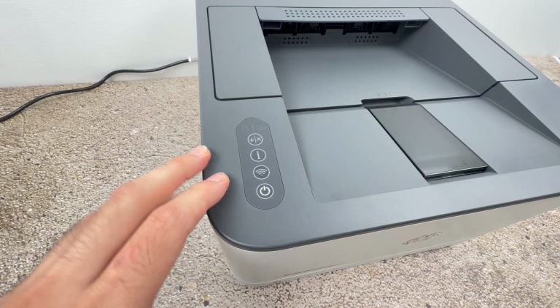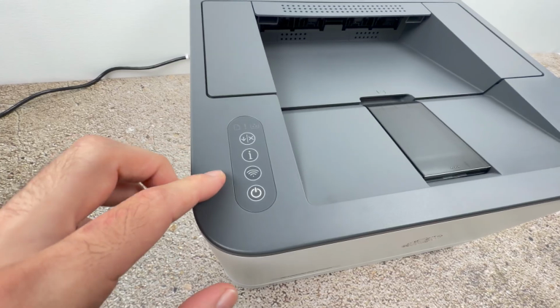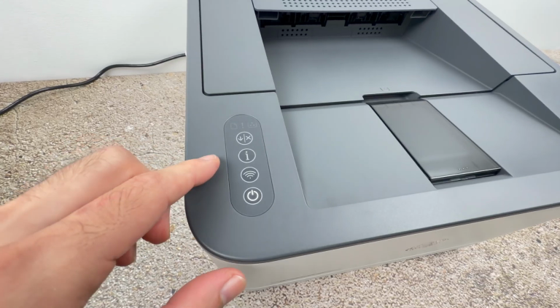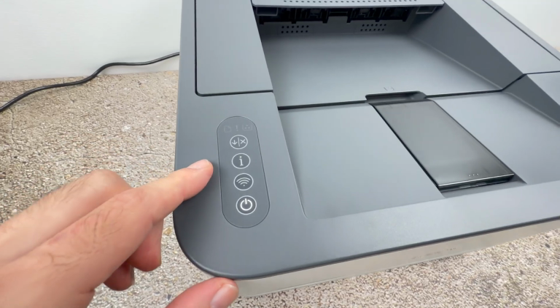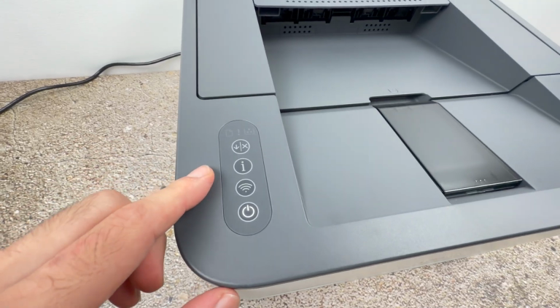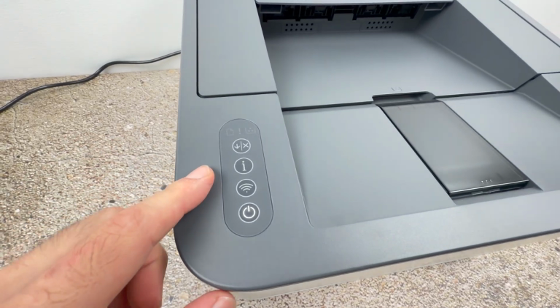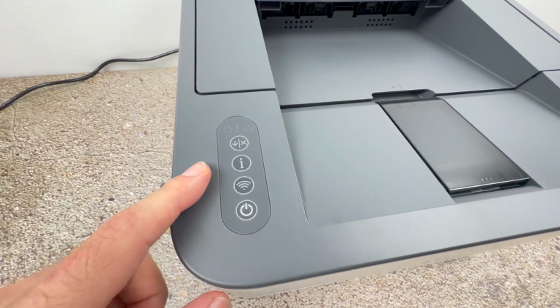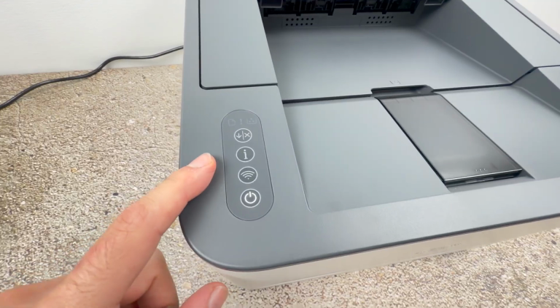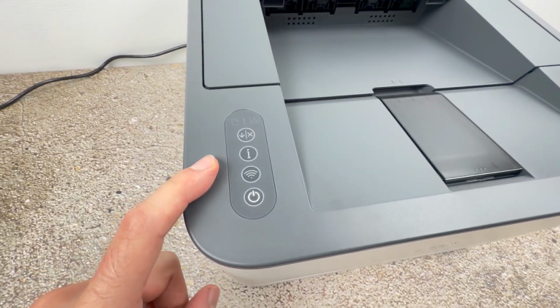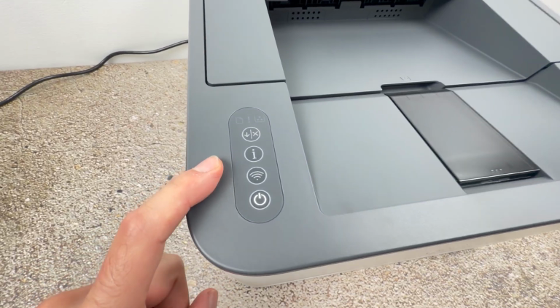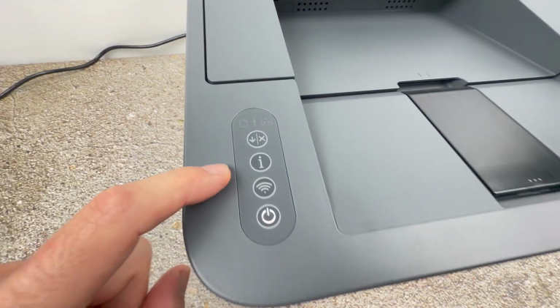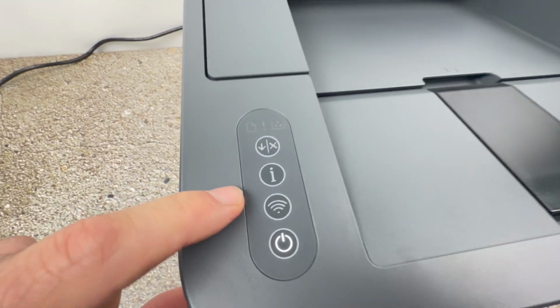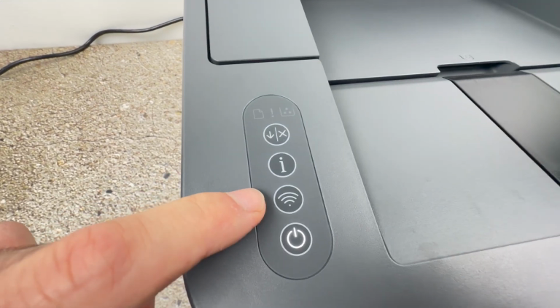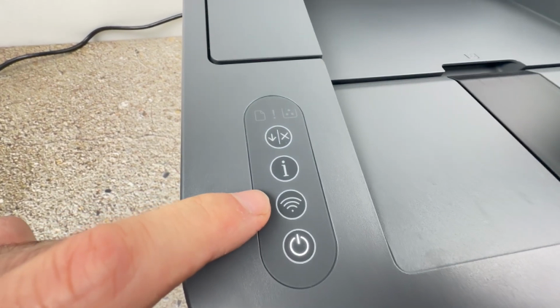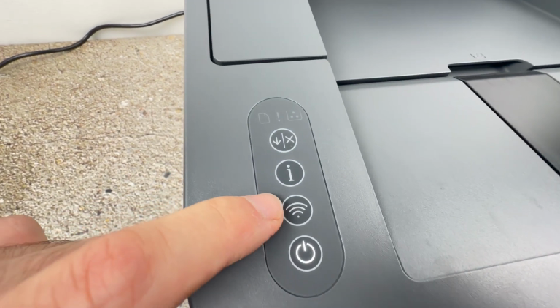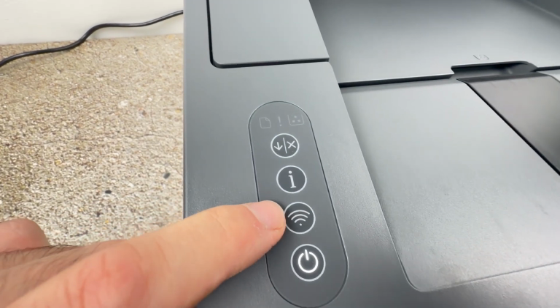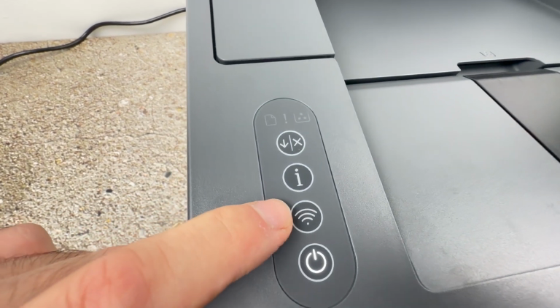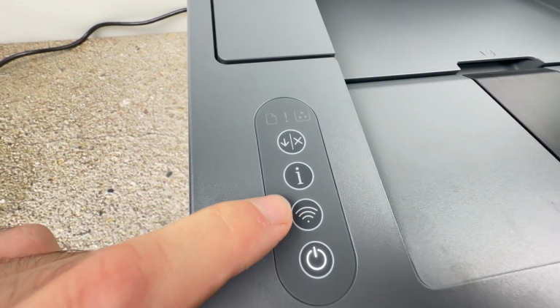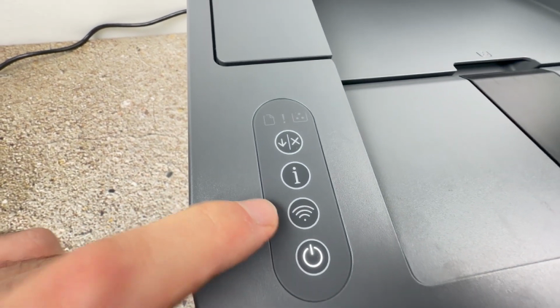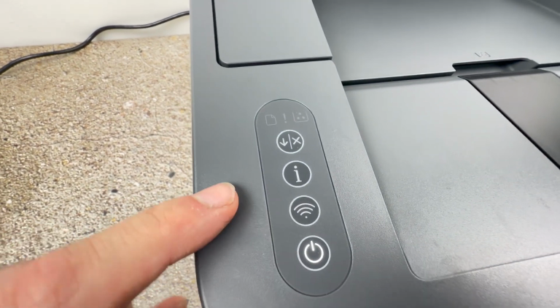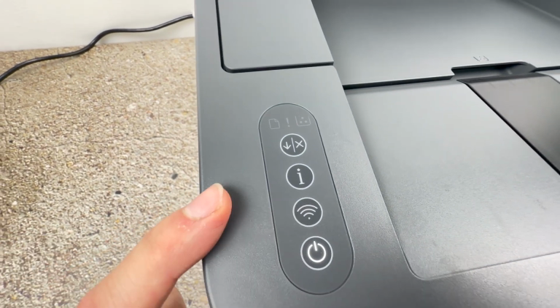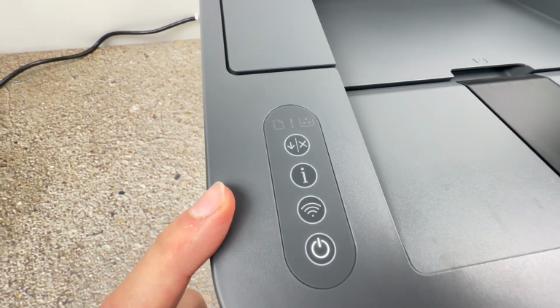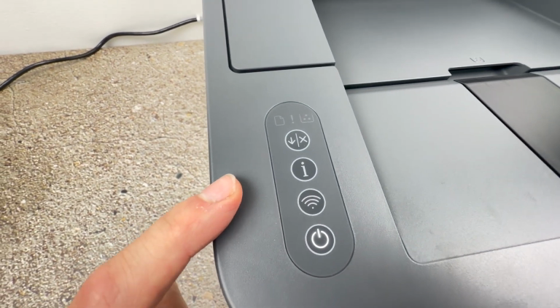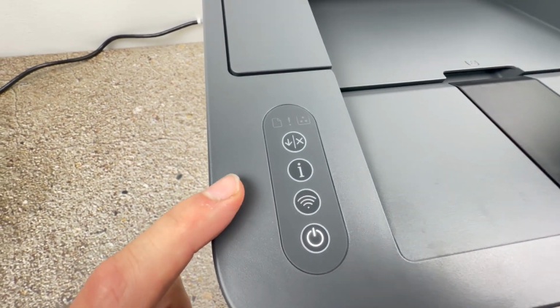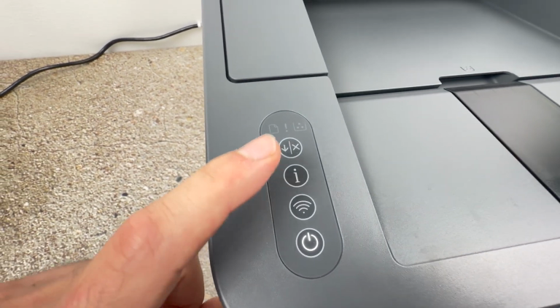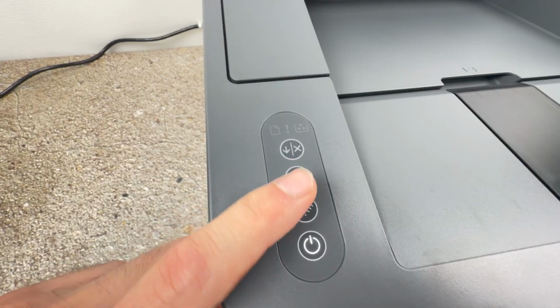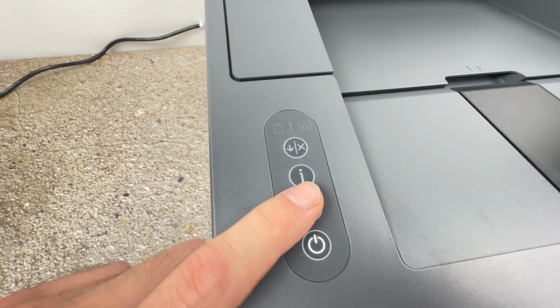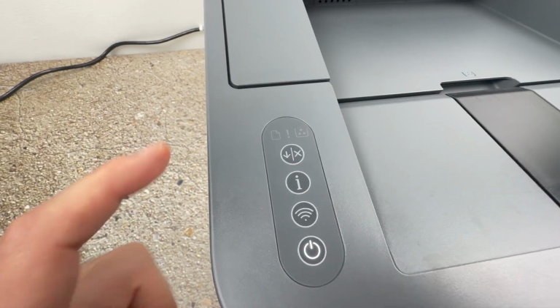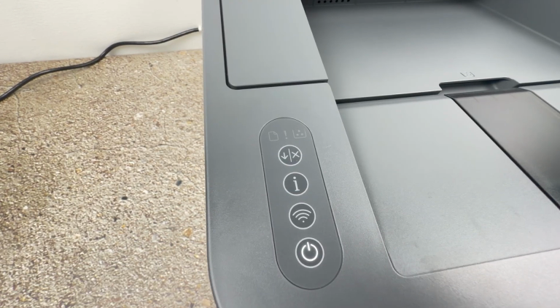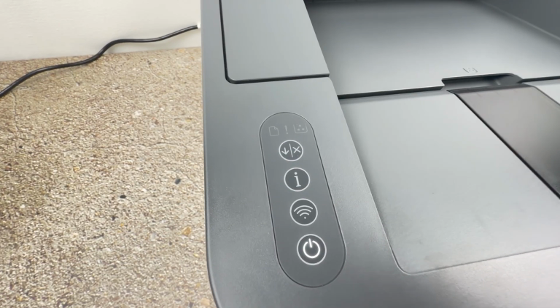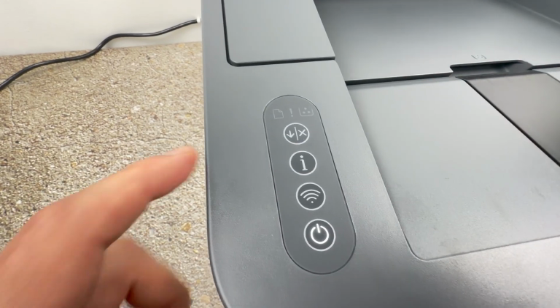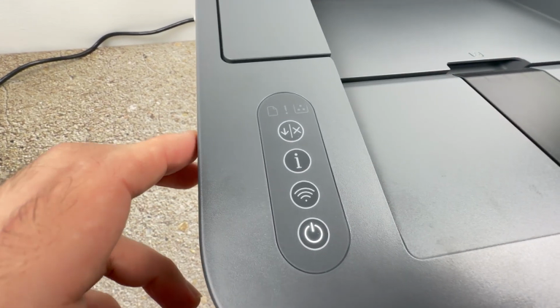You're going to go on the control panel of your printer, and the Wi-Fi button over here should not be blinking blue. If it's blinking blue, press on it once so it stops.